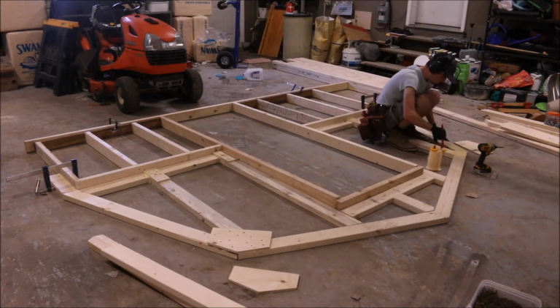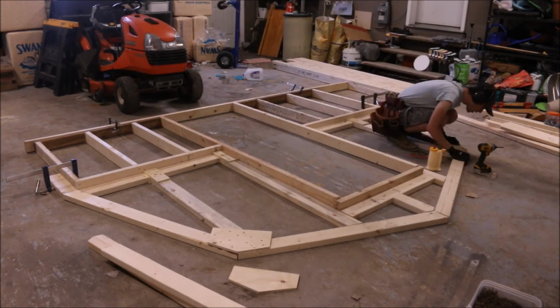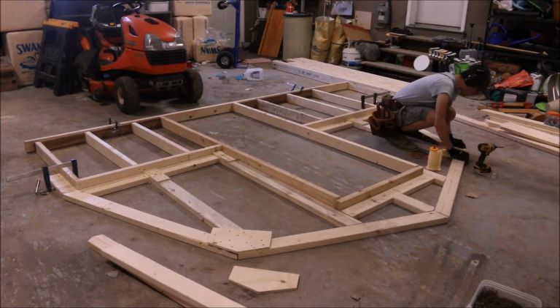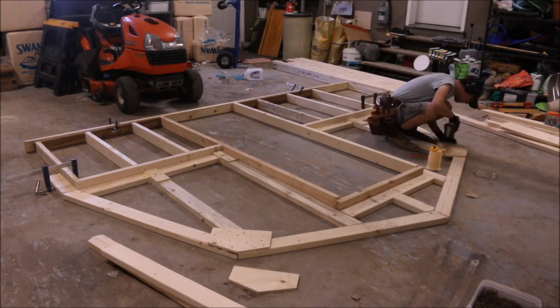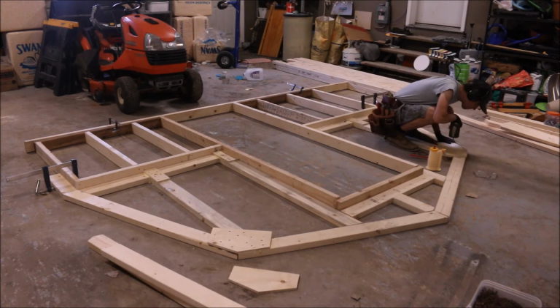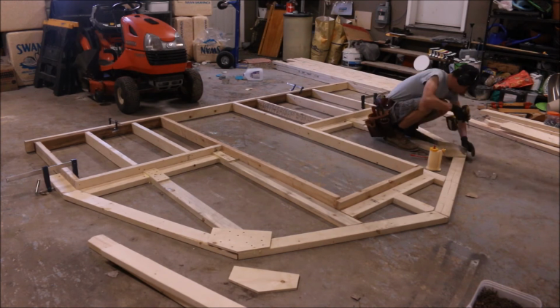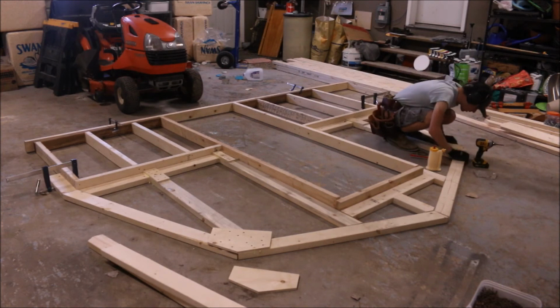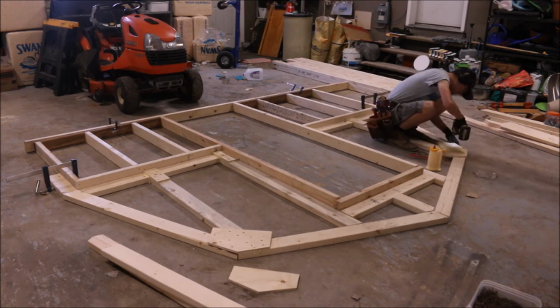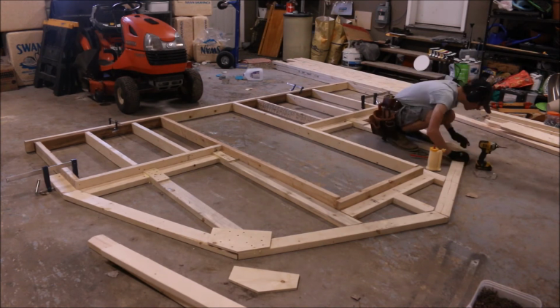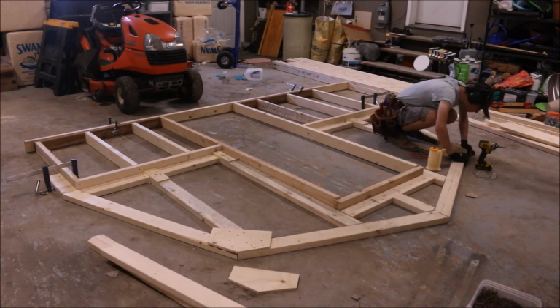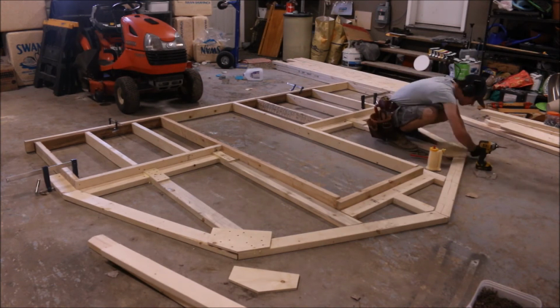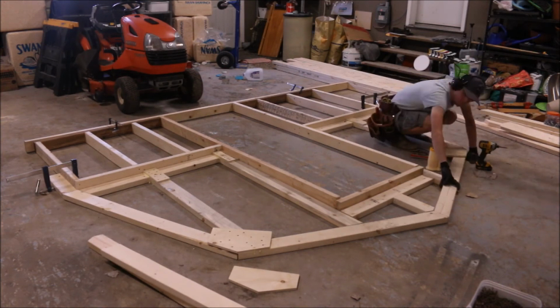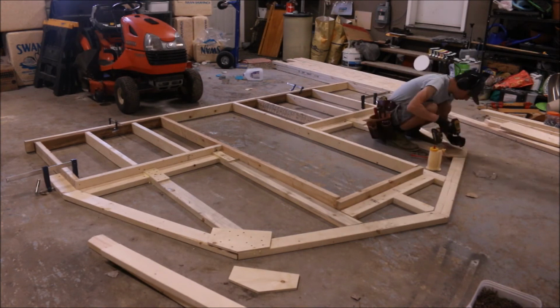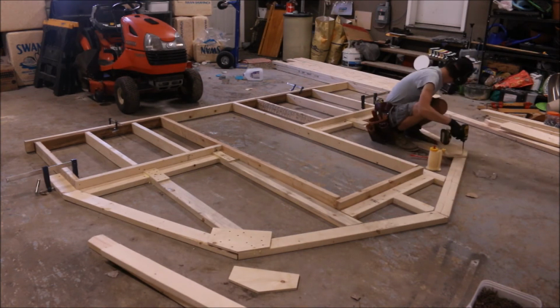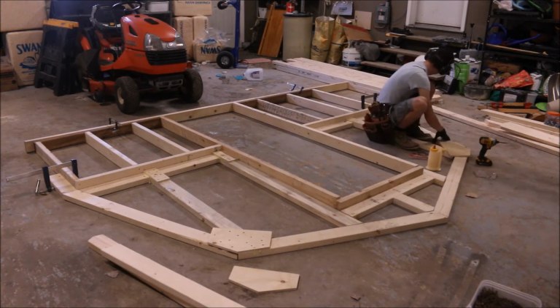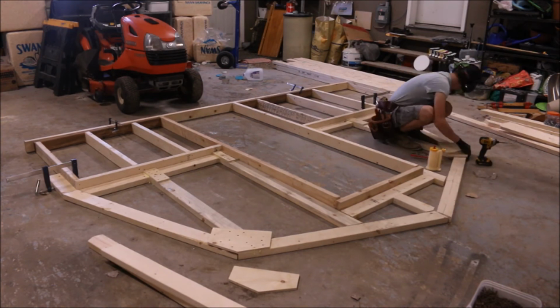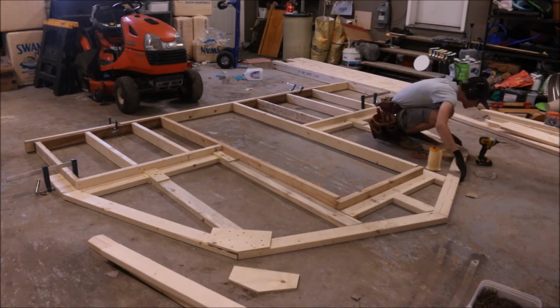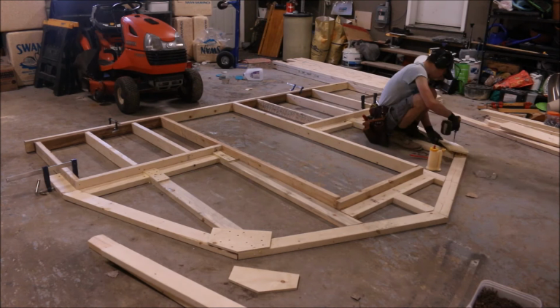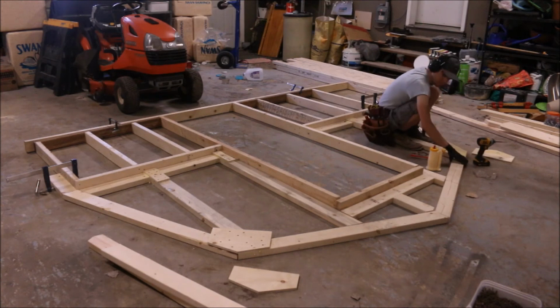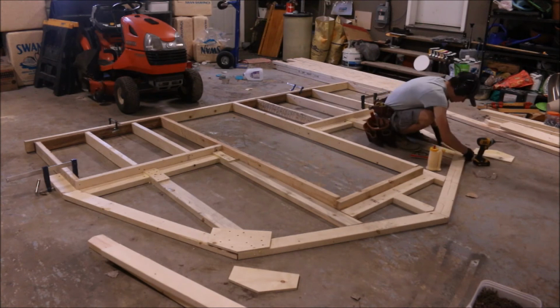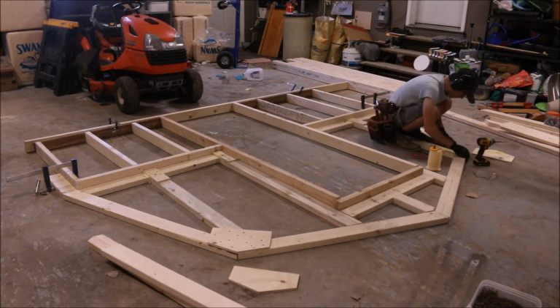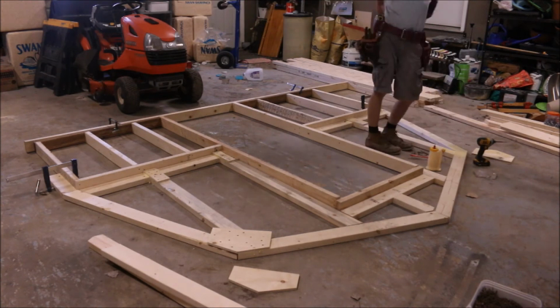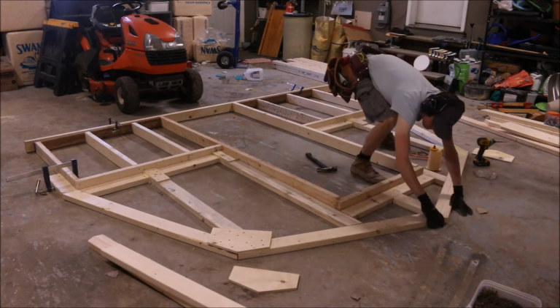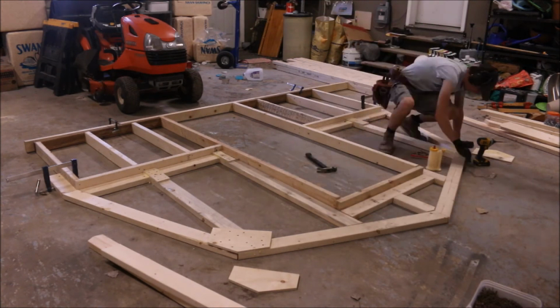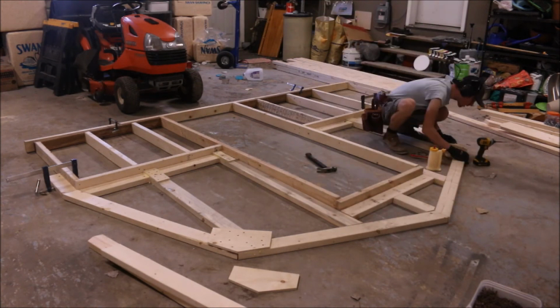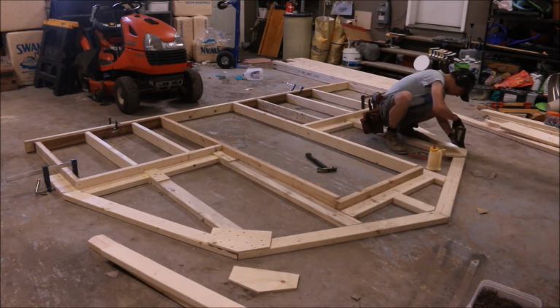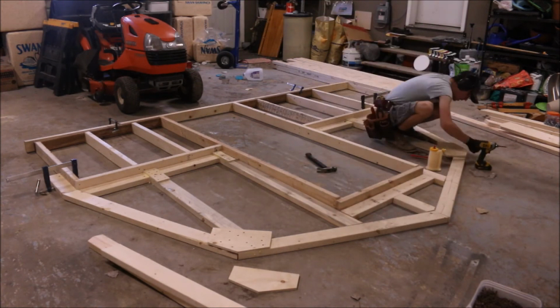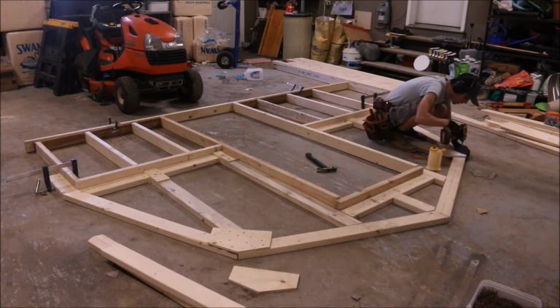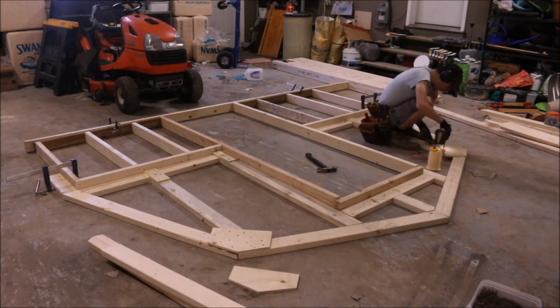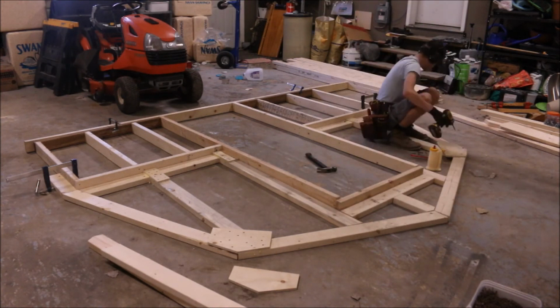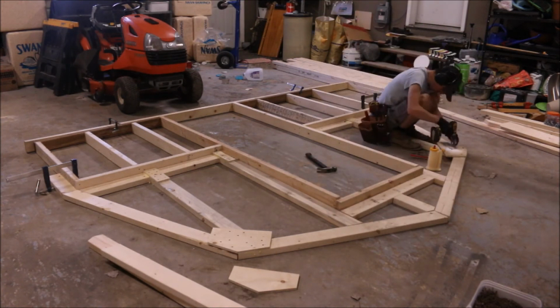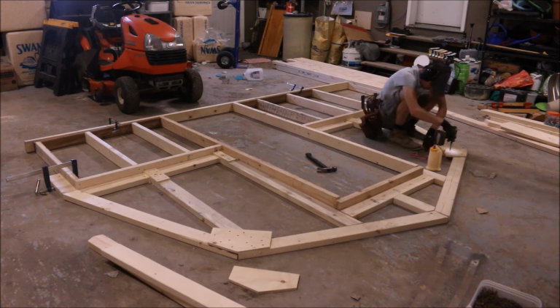Each 2x4 that the gusset overlaps is going to get anywhere from three to five screws depending on how much wood there is. These gussets with that glue and those screws are really going to add a lot of strength to the whole structure.